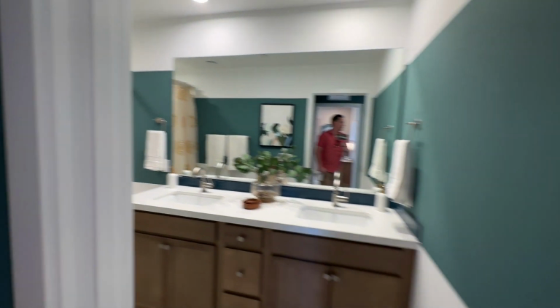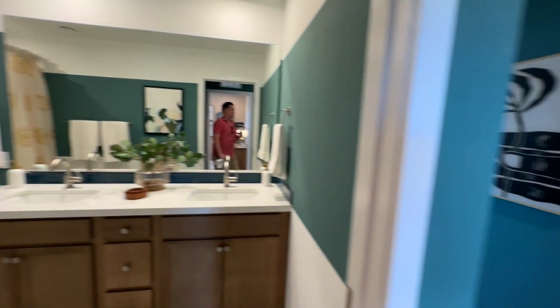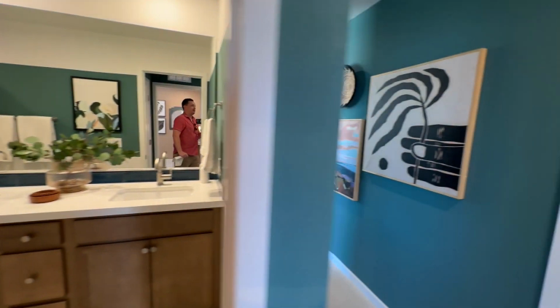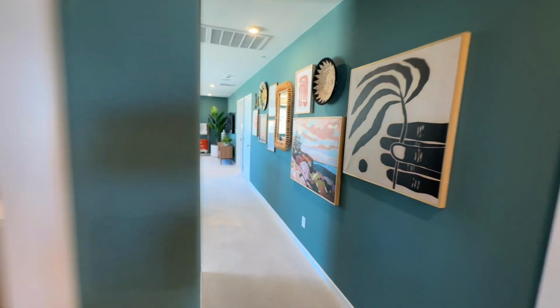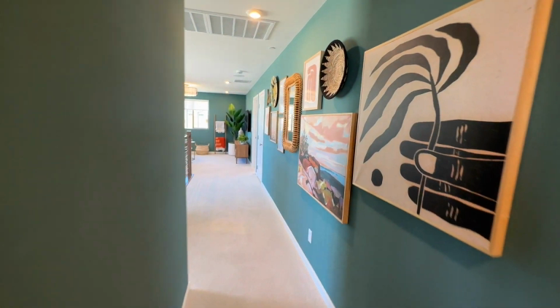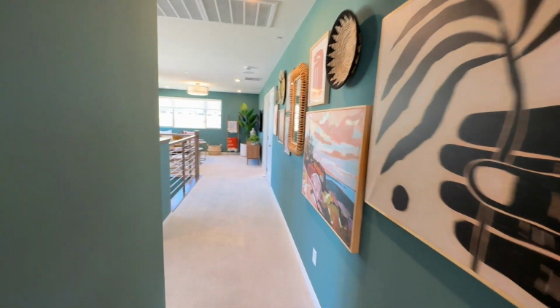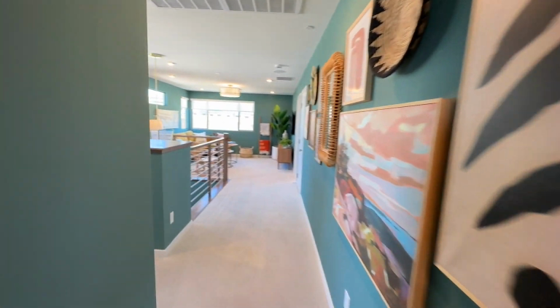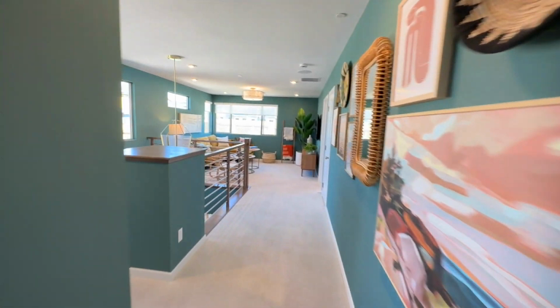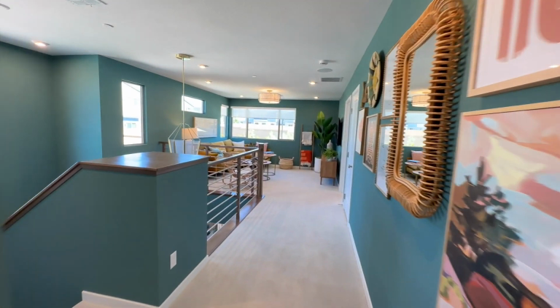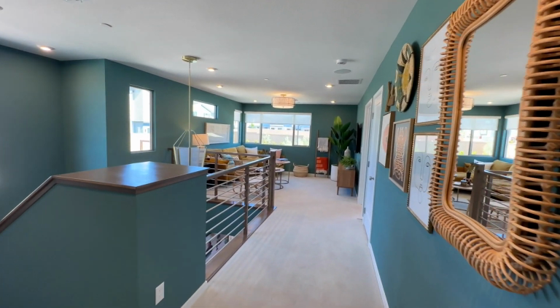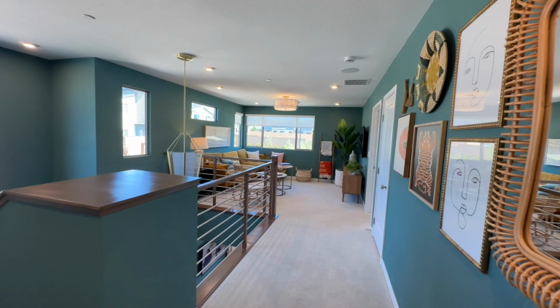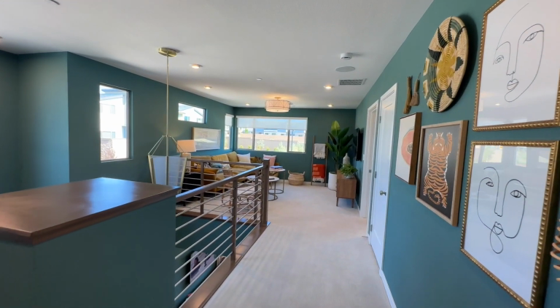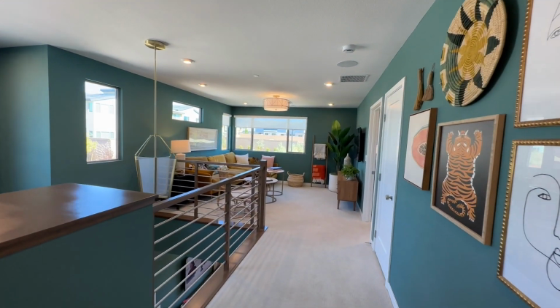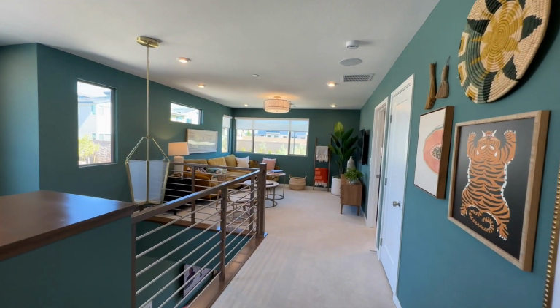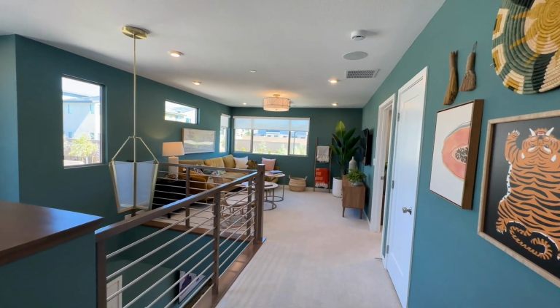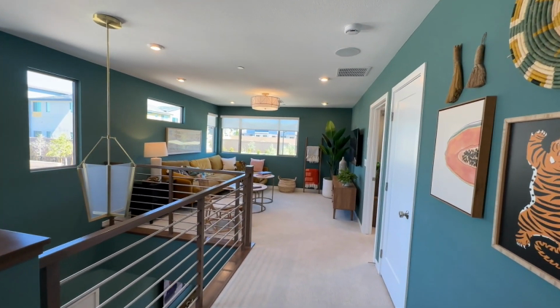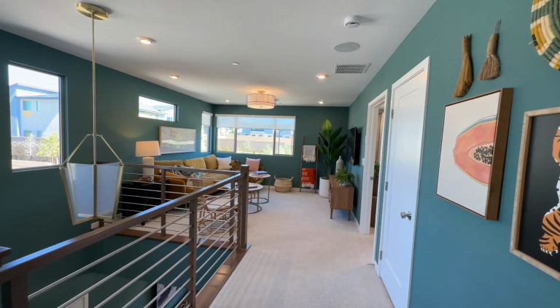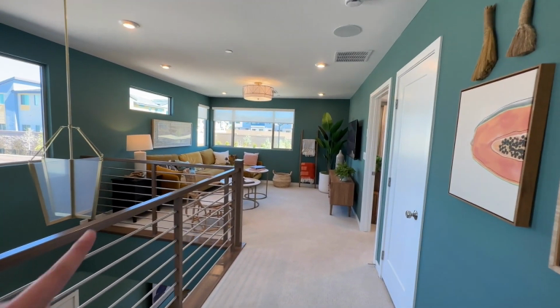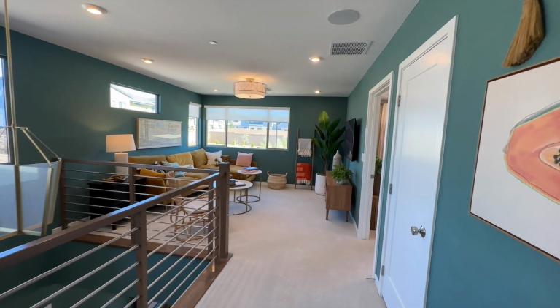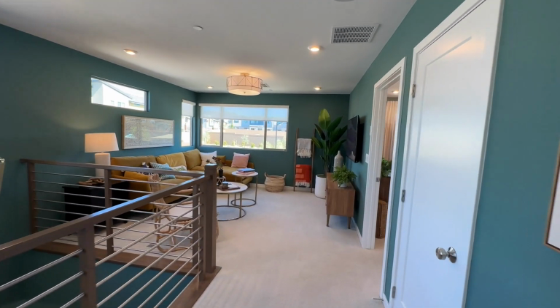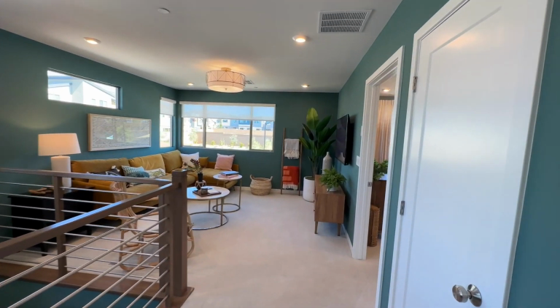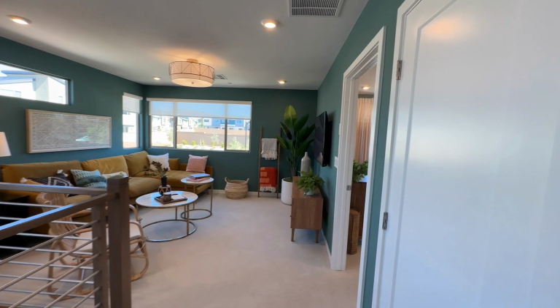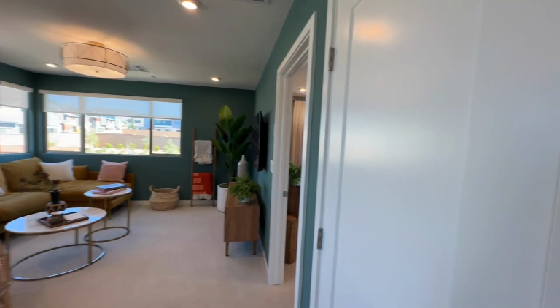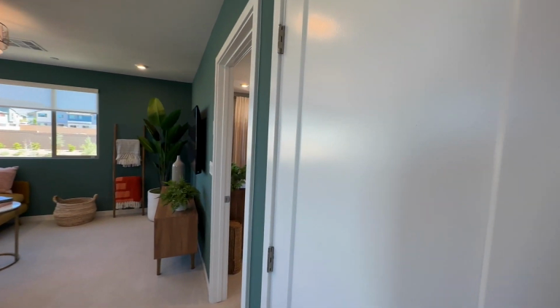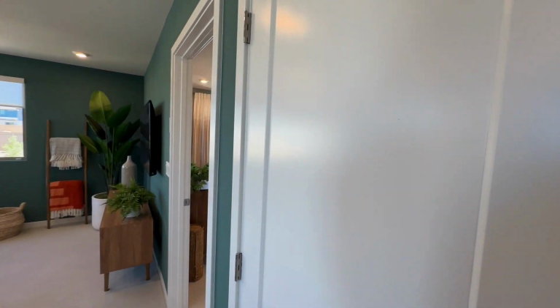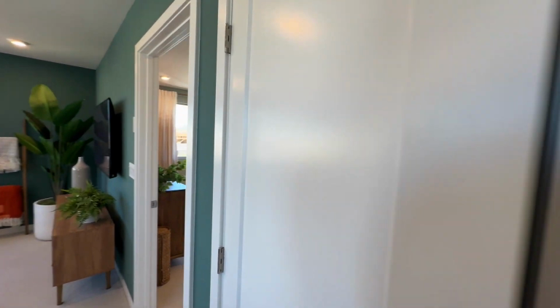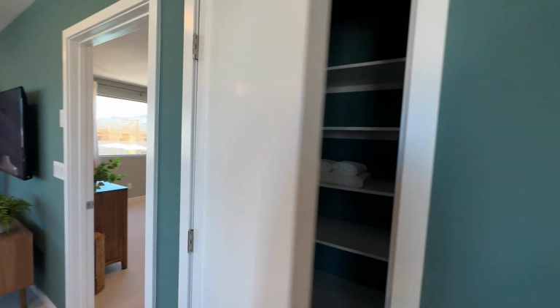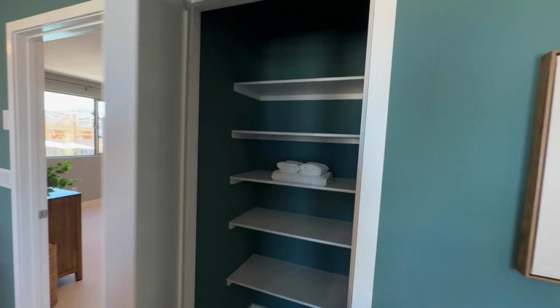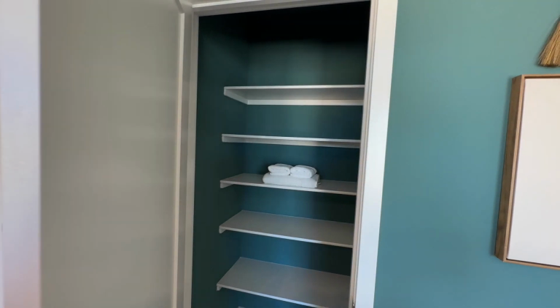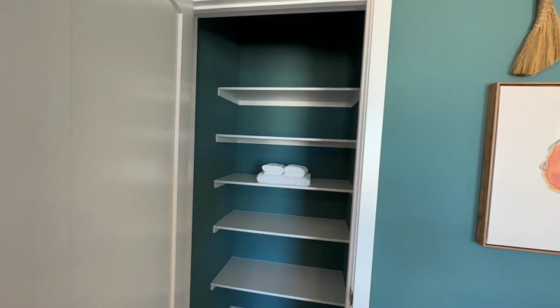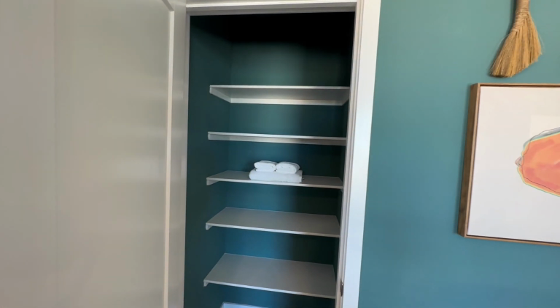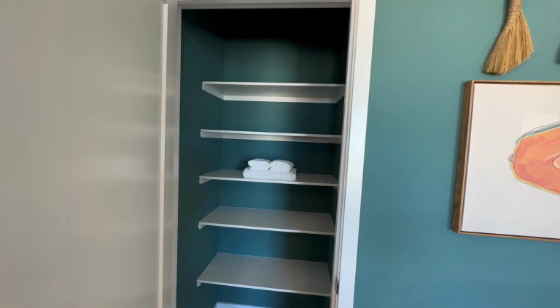Coming on out and back around — nice big loft. Sometimes I know they offer the ability to turn this into another bedroom, but not here. We have more linens or storage.